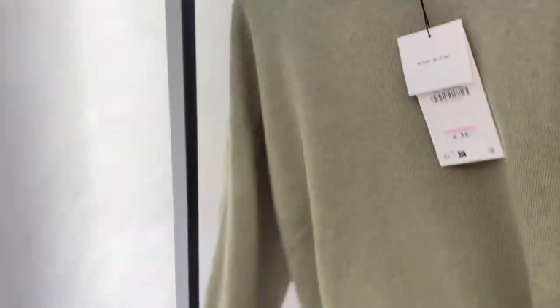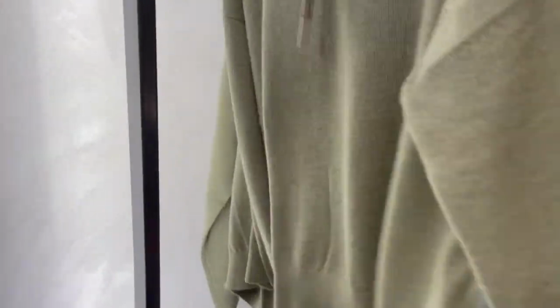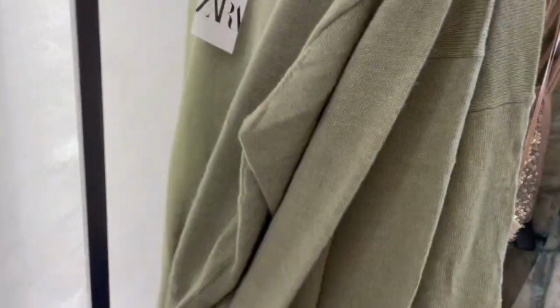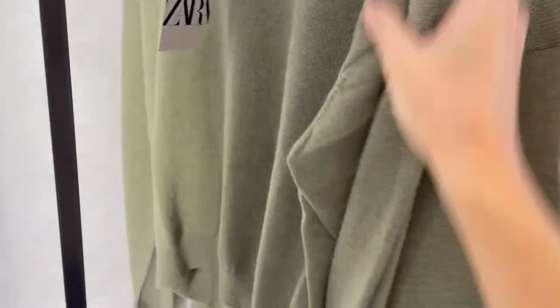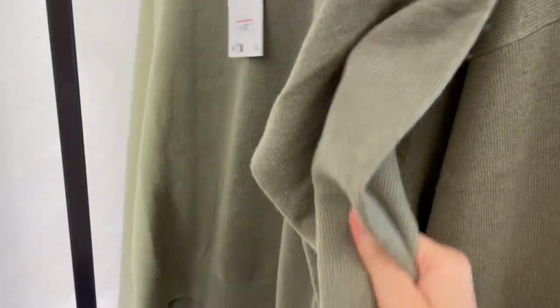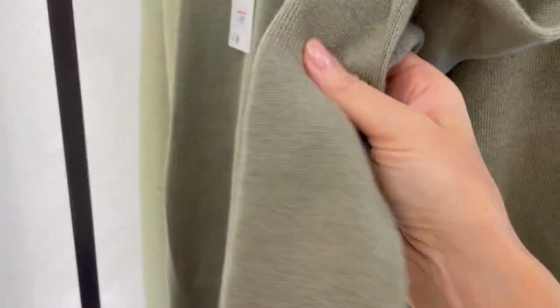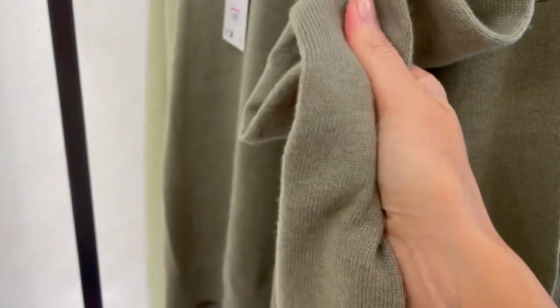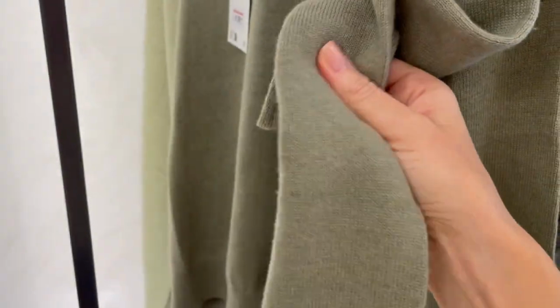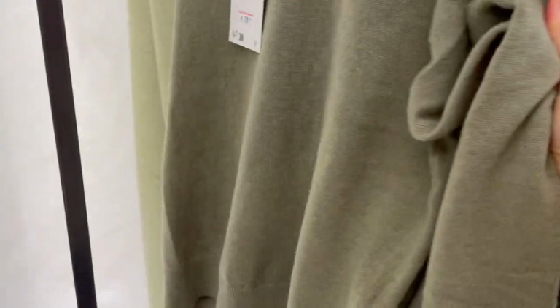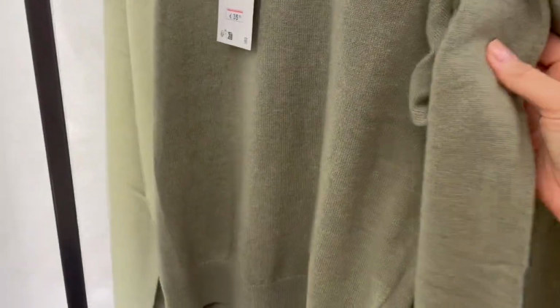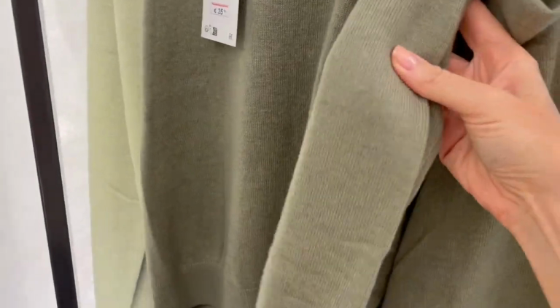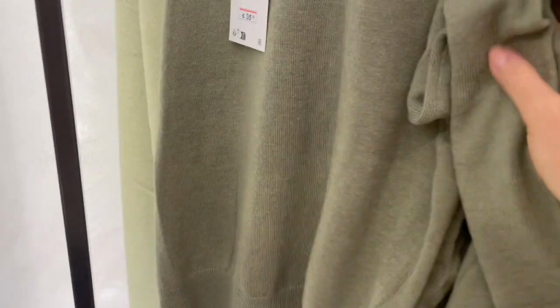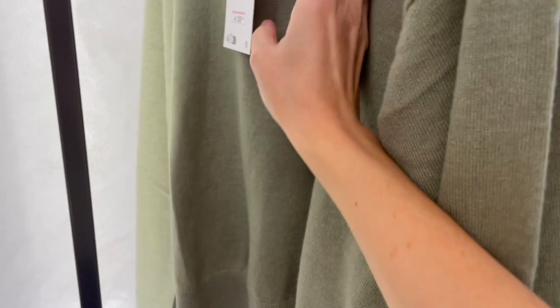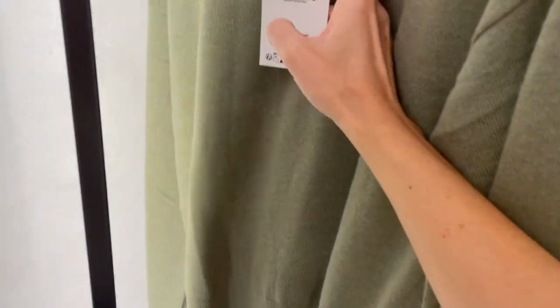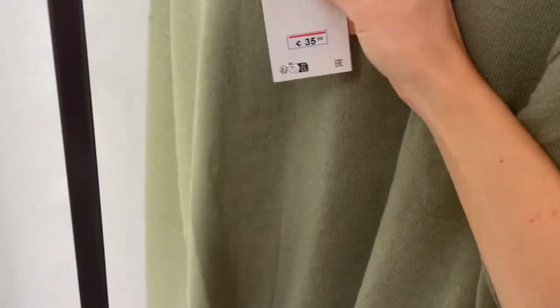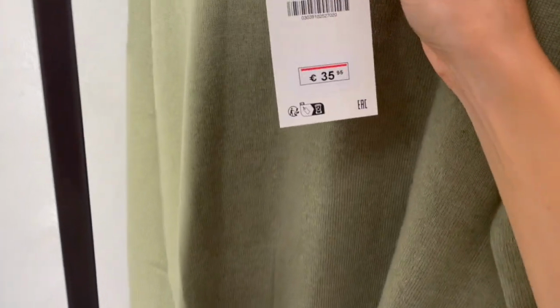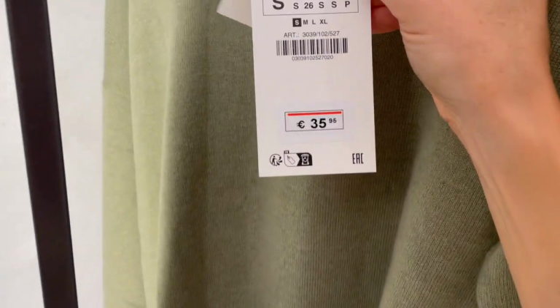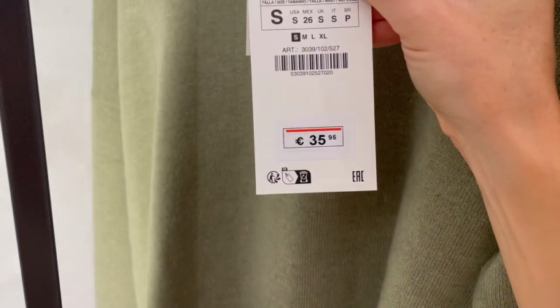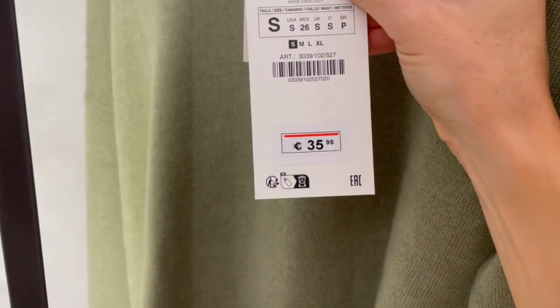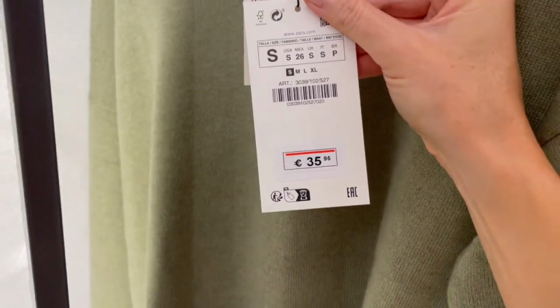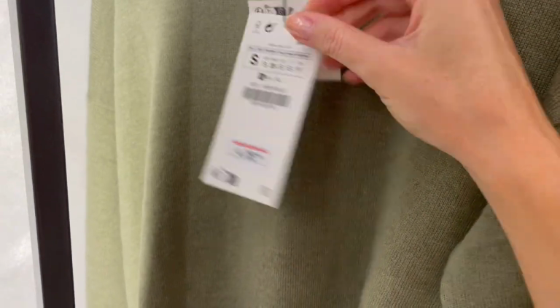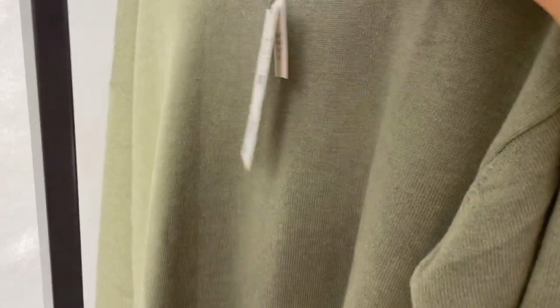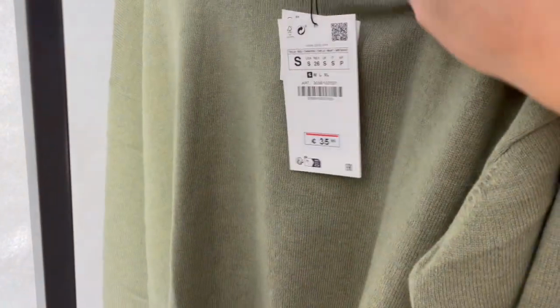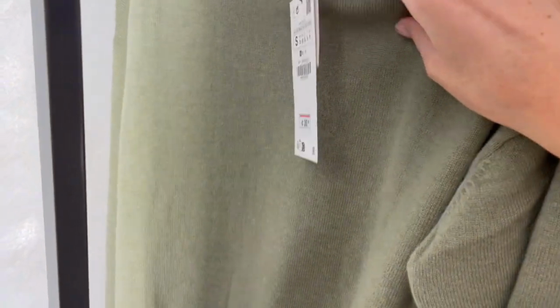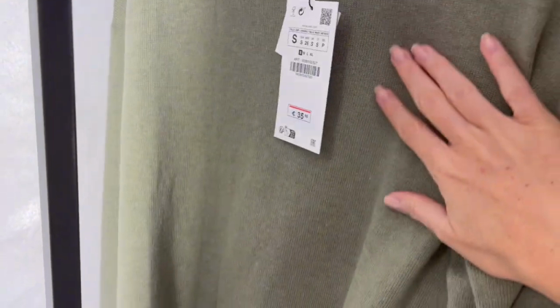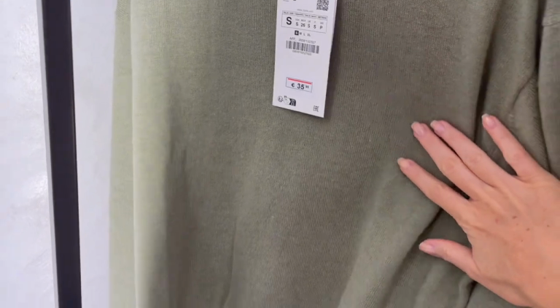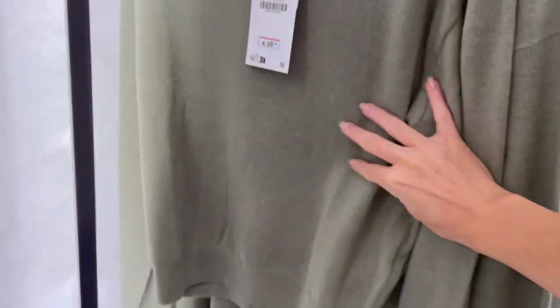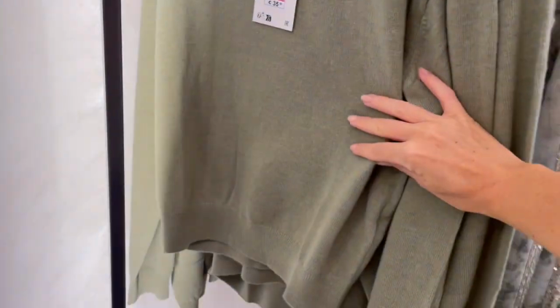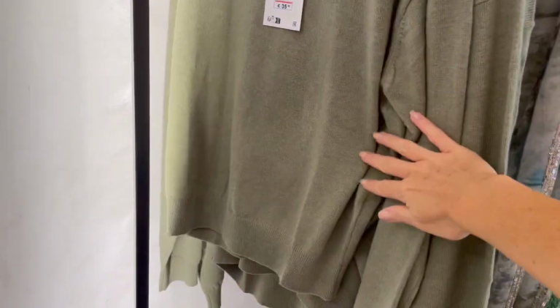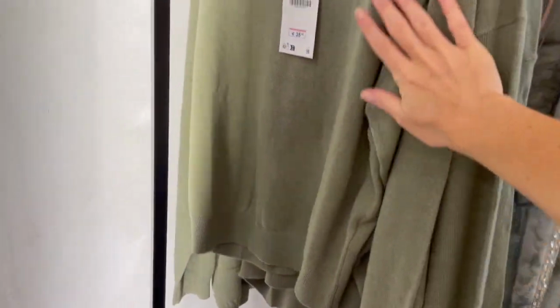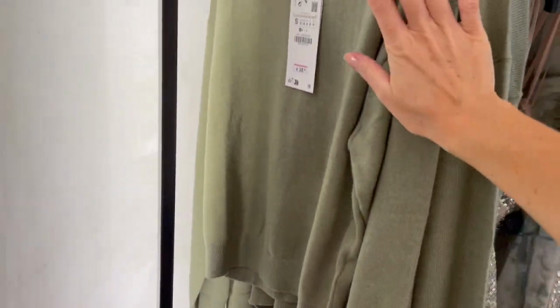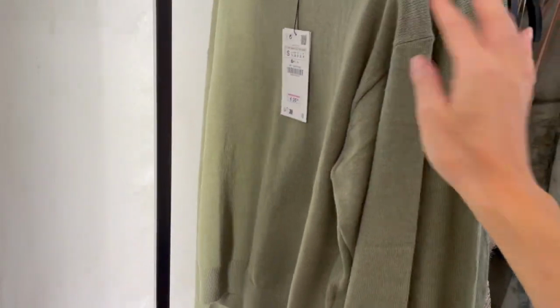Here's a wool blend sweater in a gorgeous green color. It's not too thick — a nice thin fabric. This piece is 35.95 and it's a nice light green color.